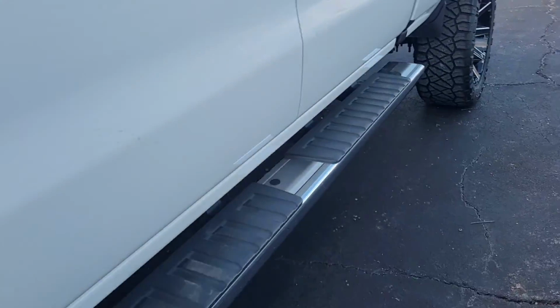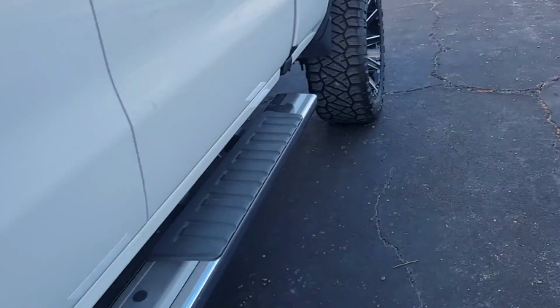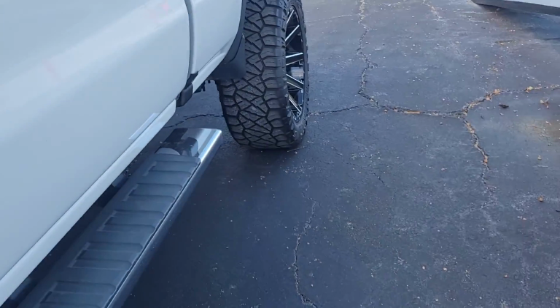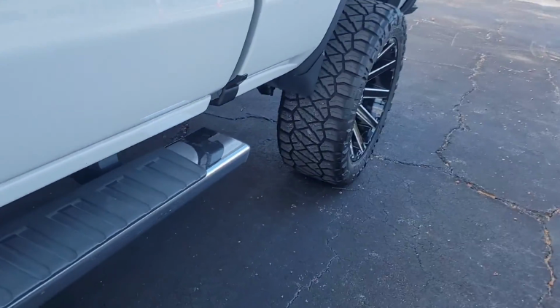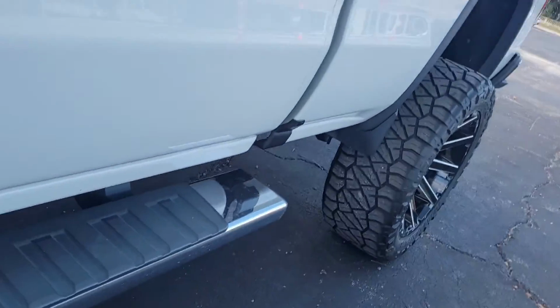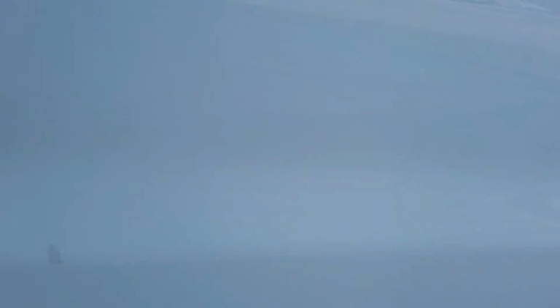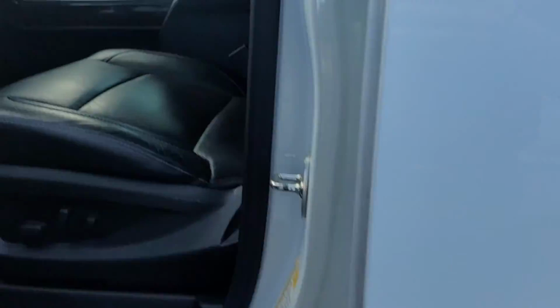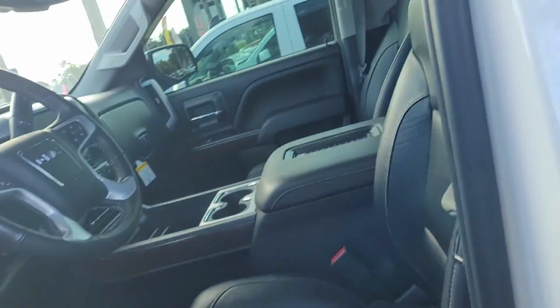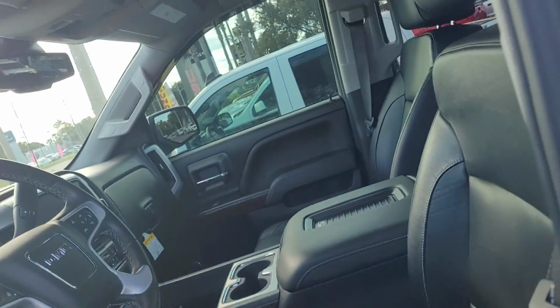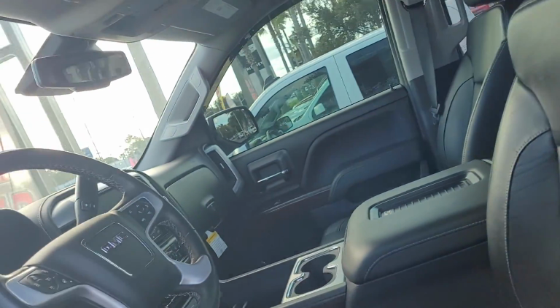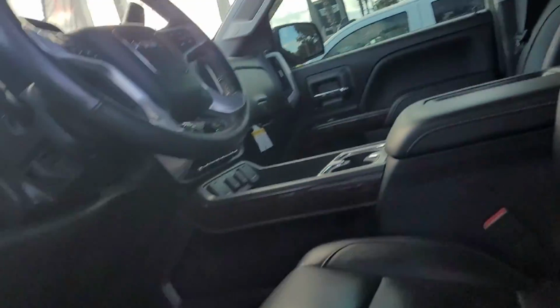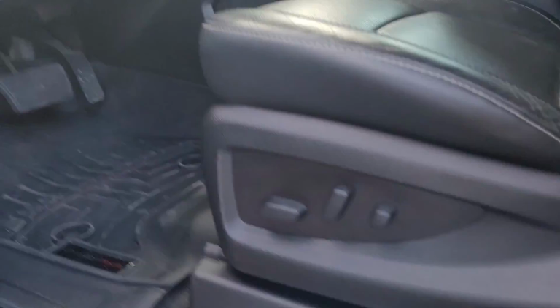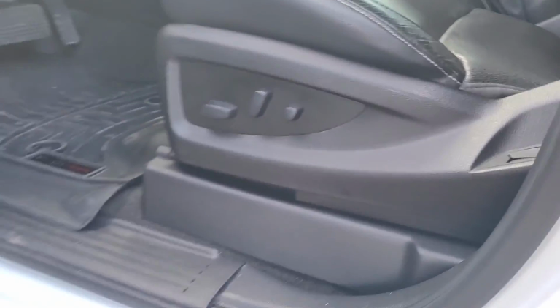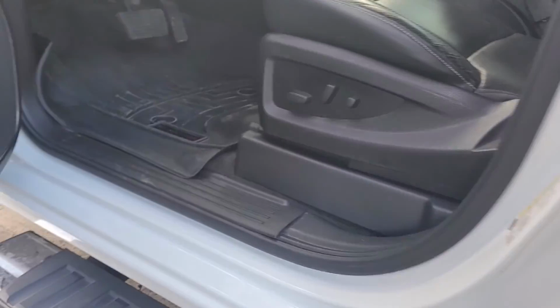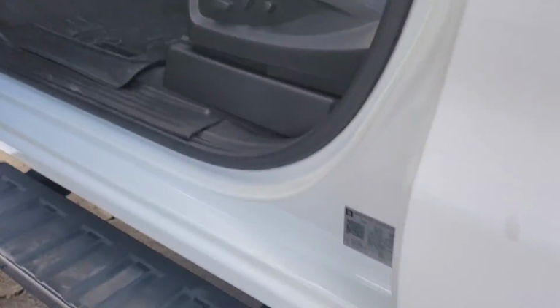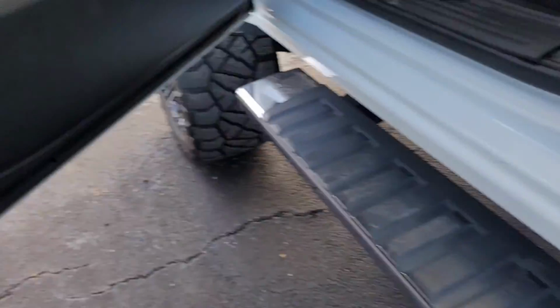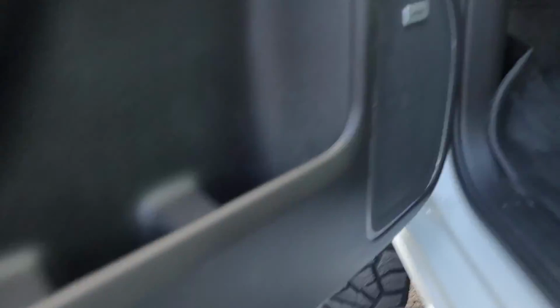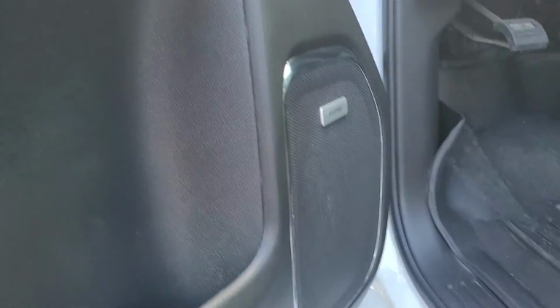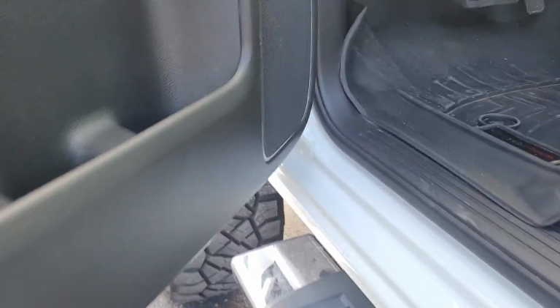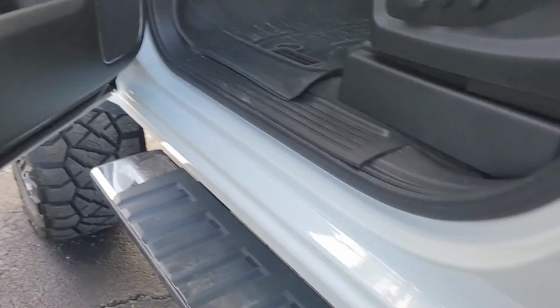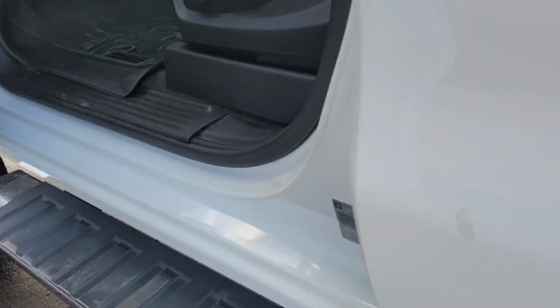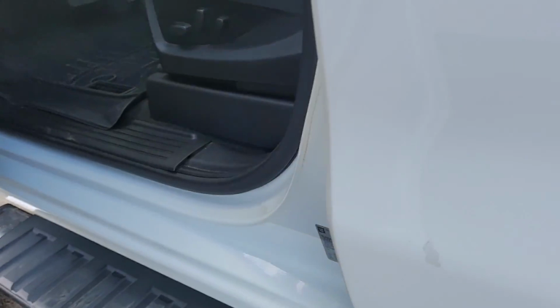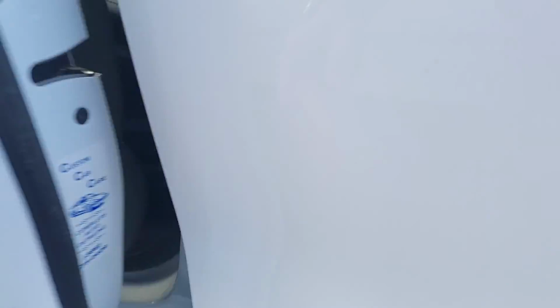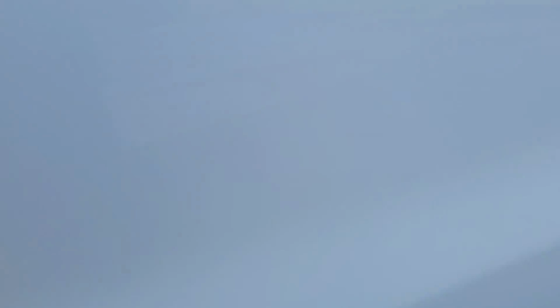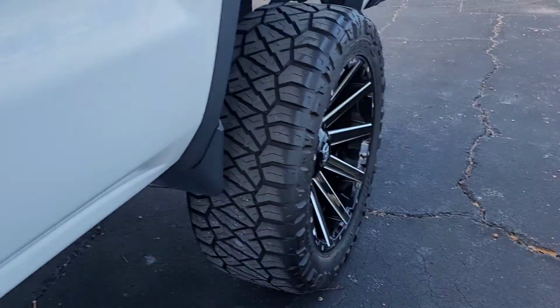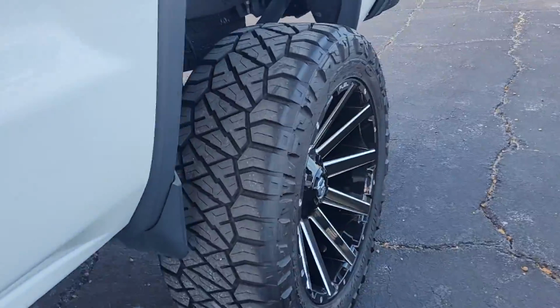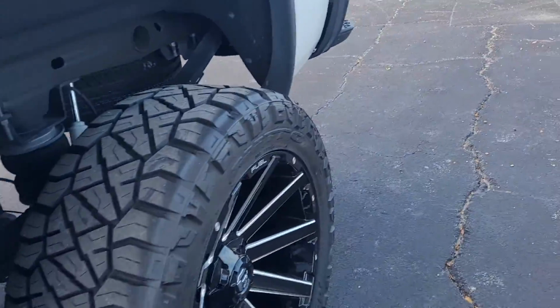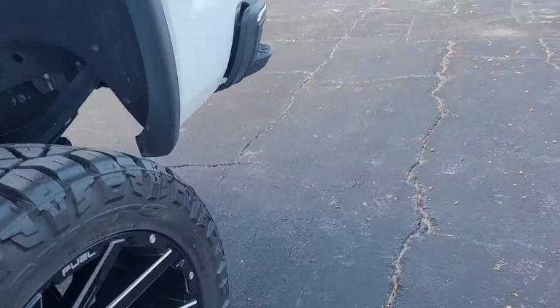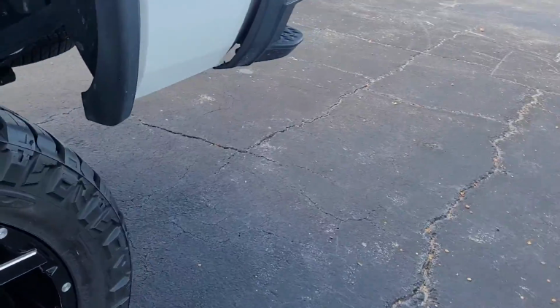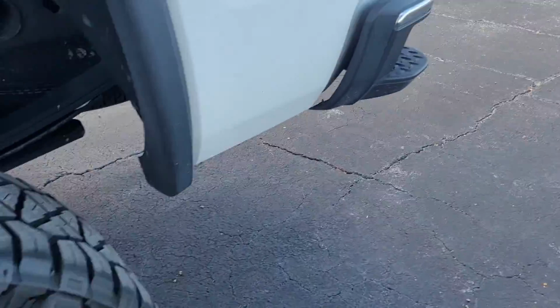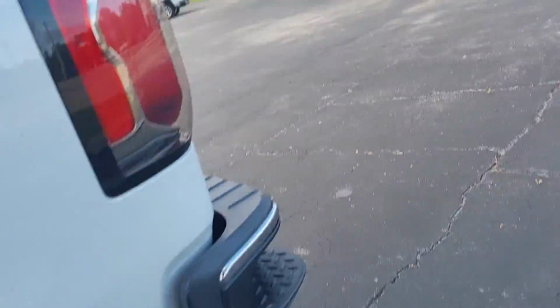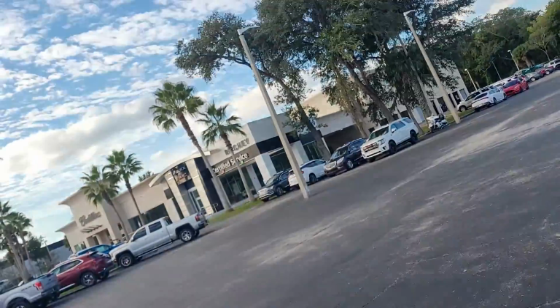You'll look at the inside here — nice leather interior, power seats, with the closed stereo system. This is also a 4x4, about a 6-inch lift.